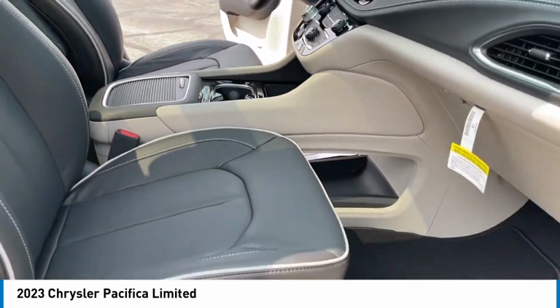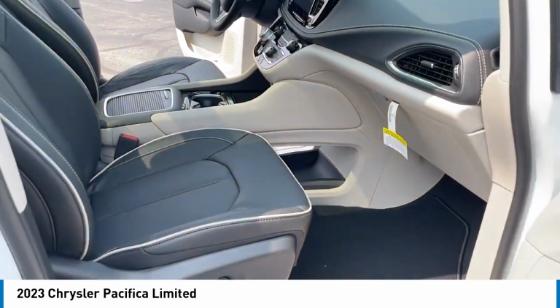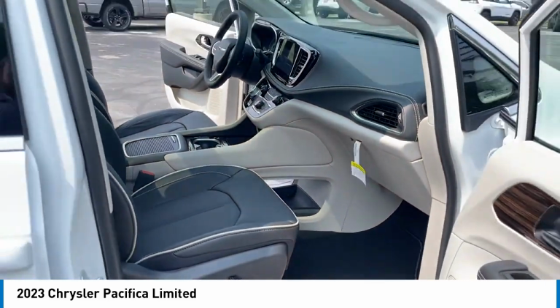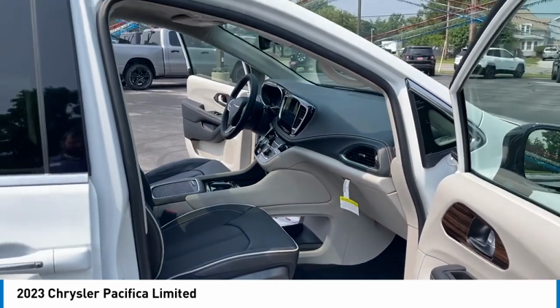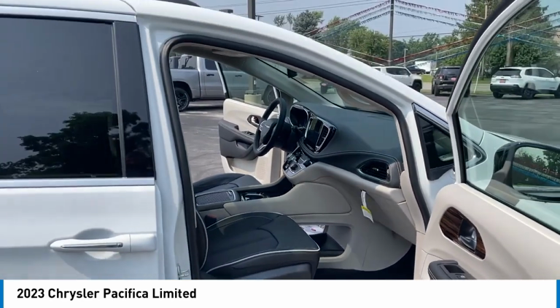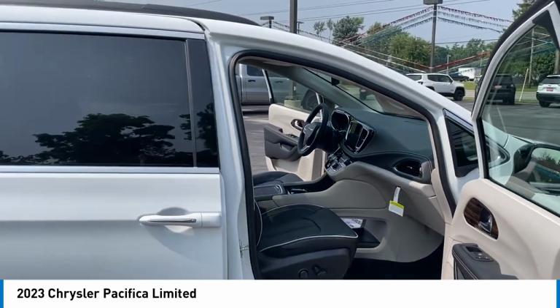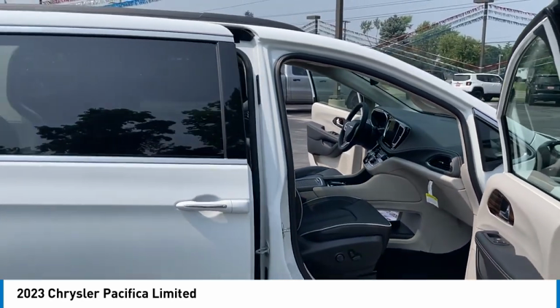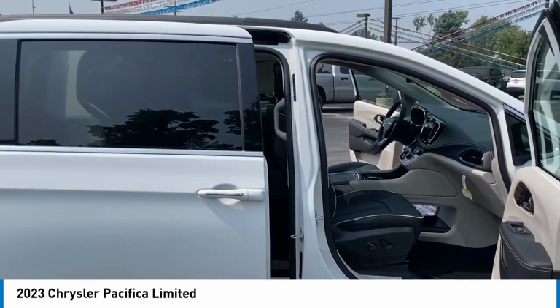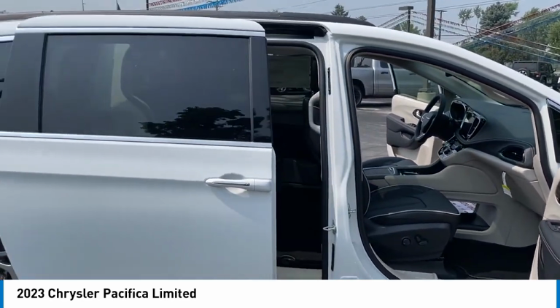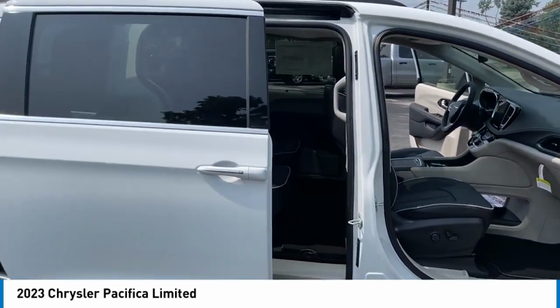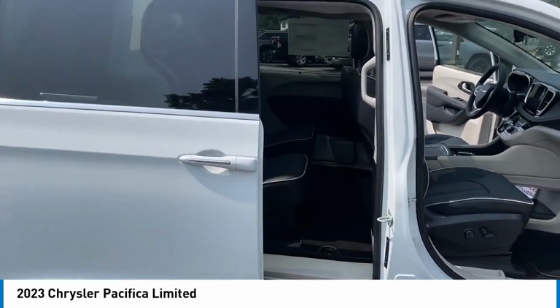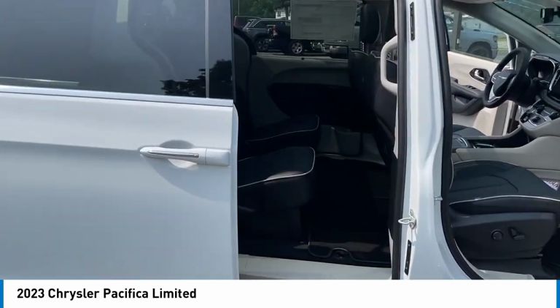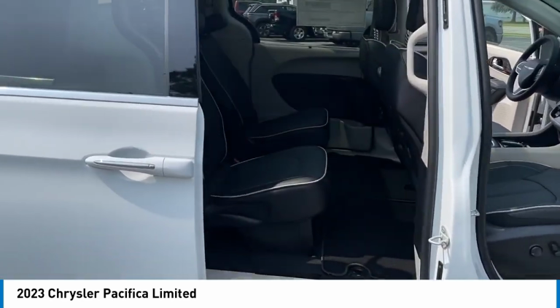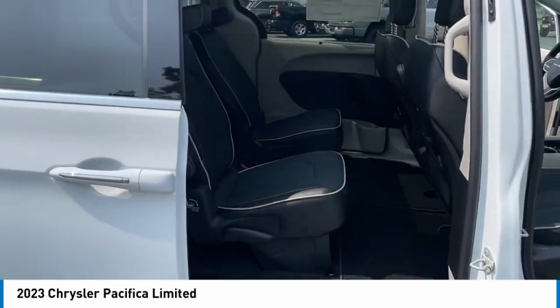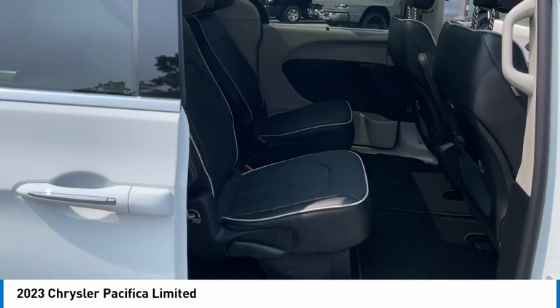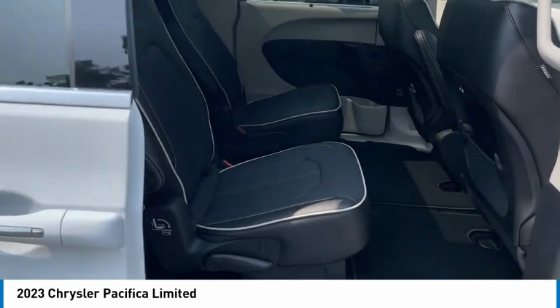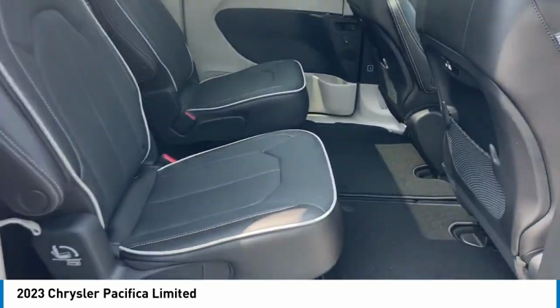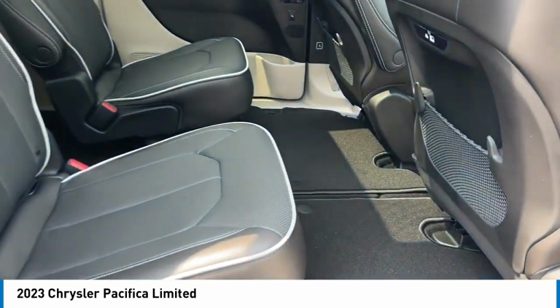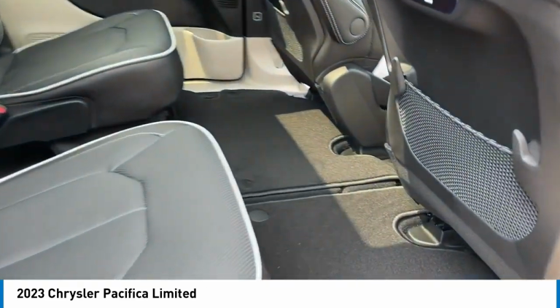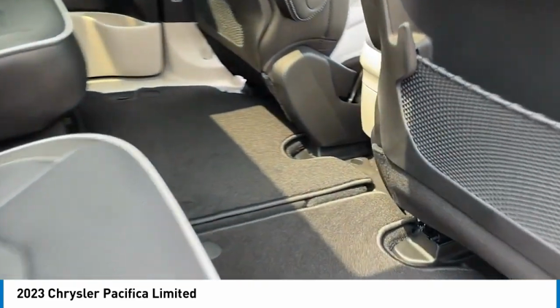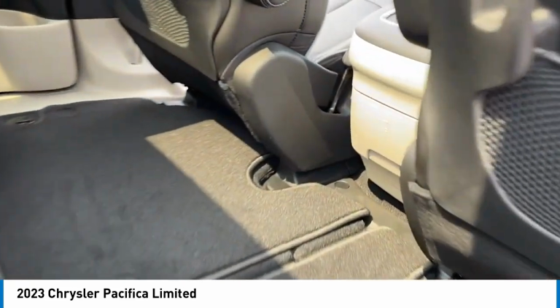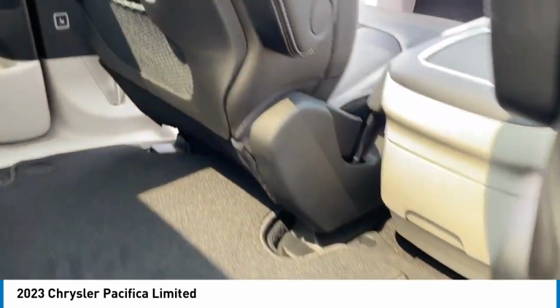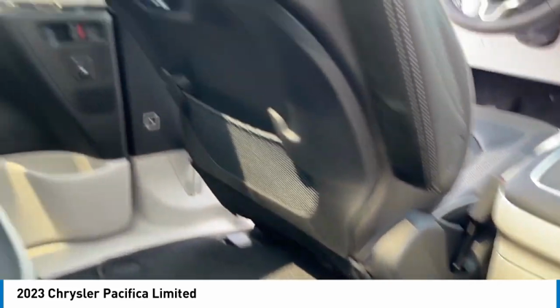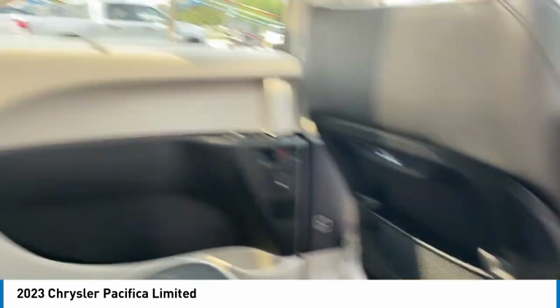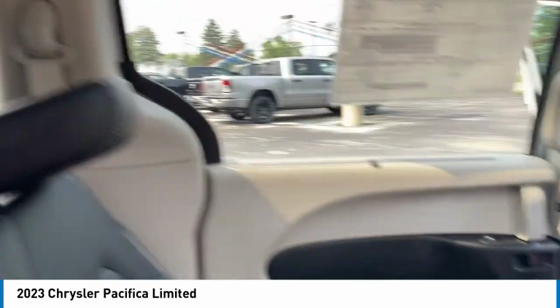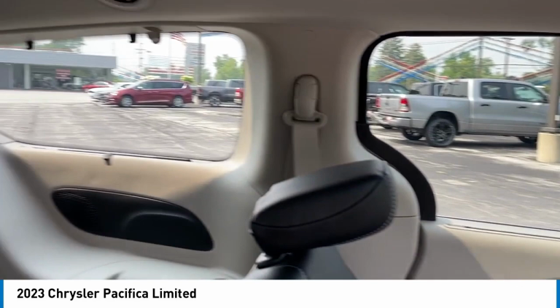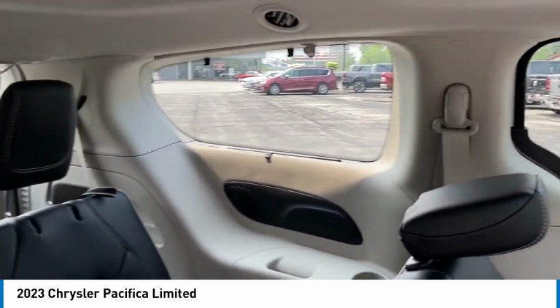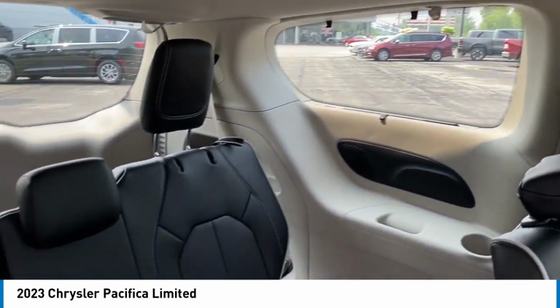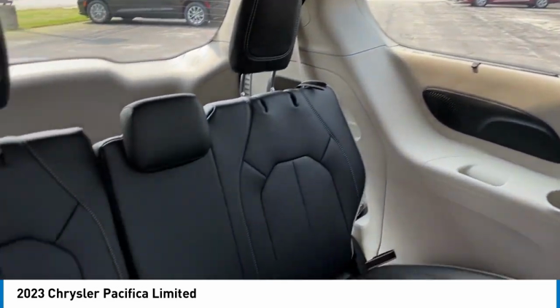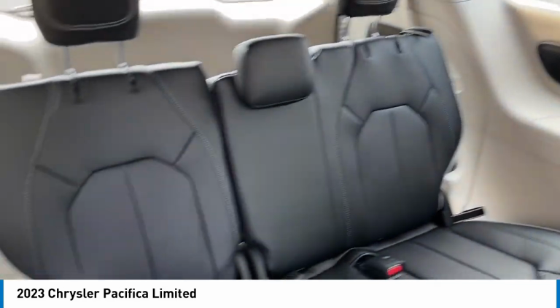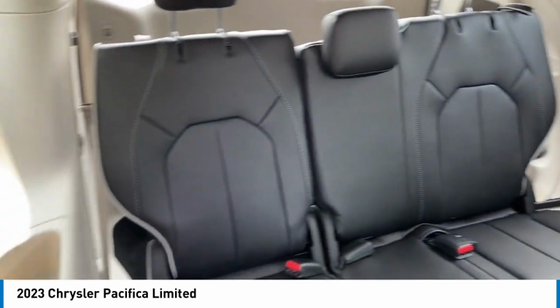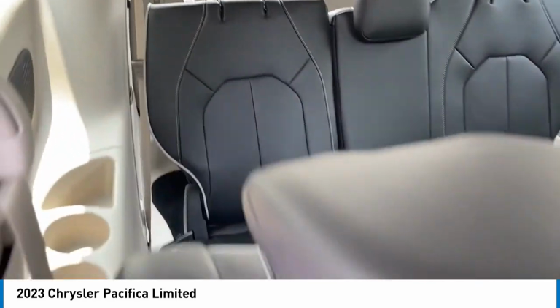Here are some of this vehicle's great options: rain-sensing wipers, touring suspension, electronic stability control, alloy wheels, rear spoiler, power lift gate, brake assist, traction control, remote keyless entry, fog lights.